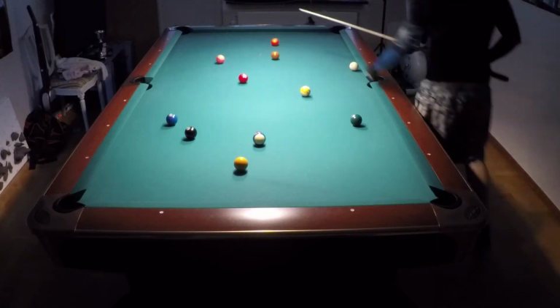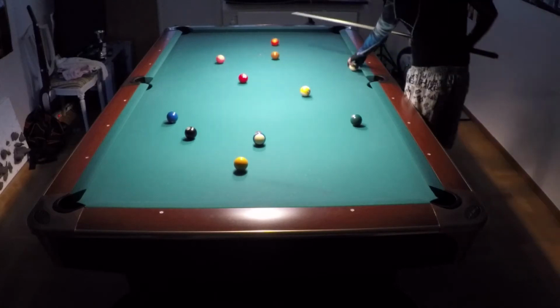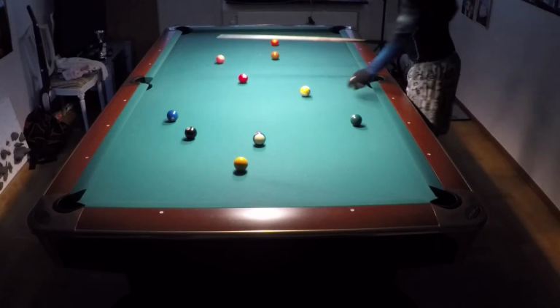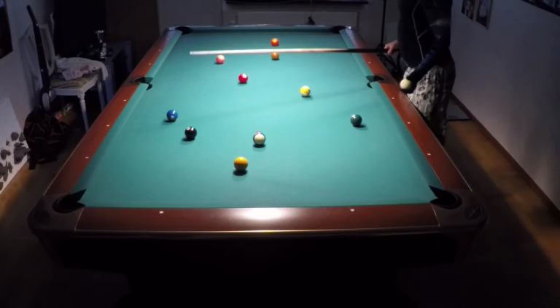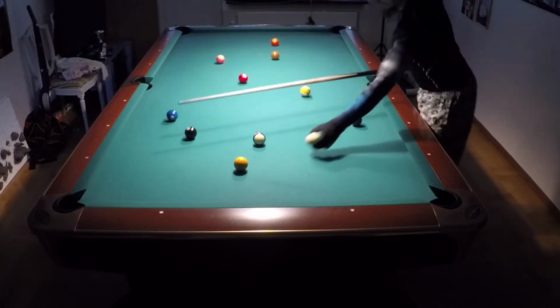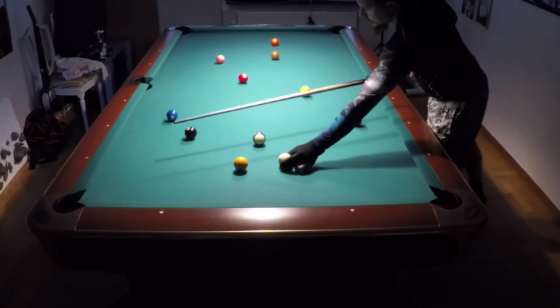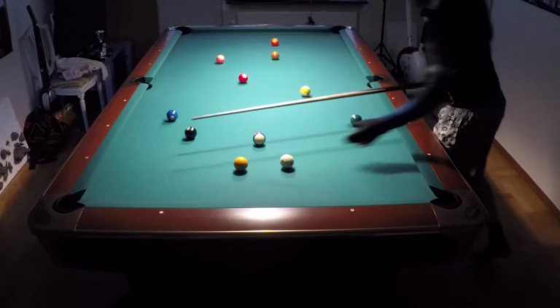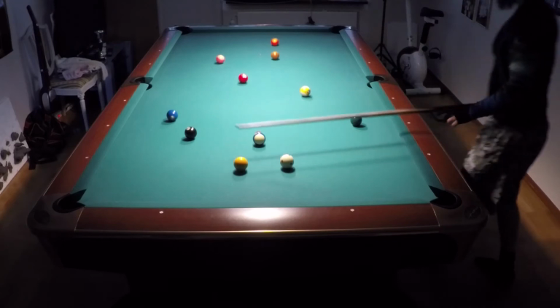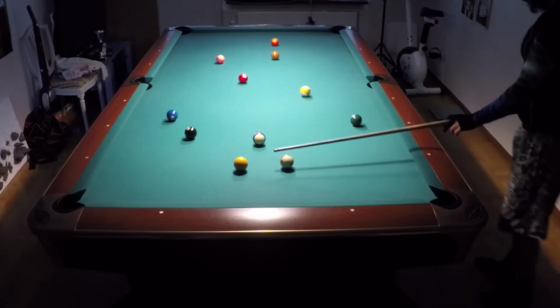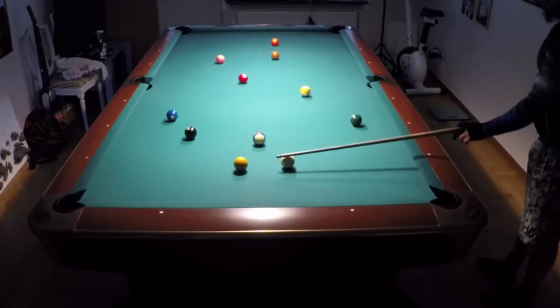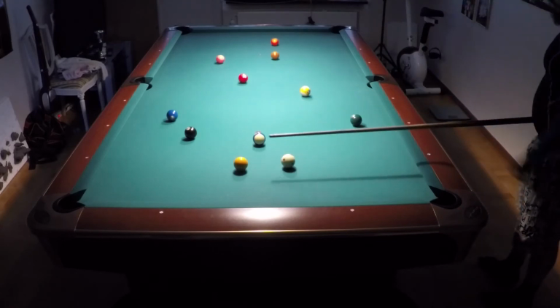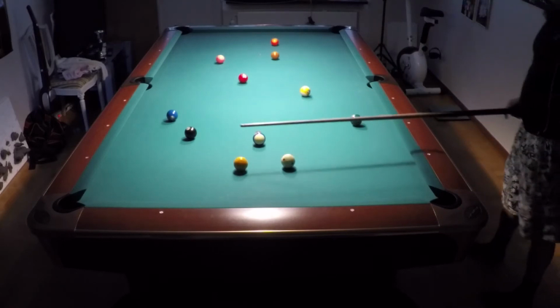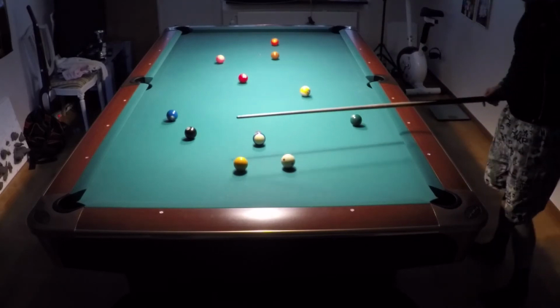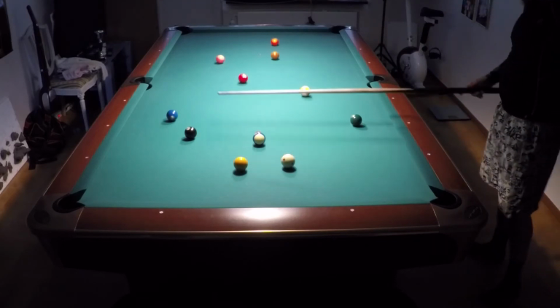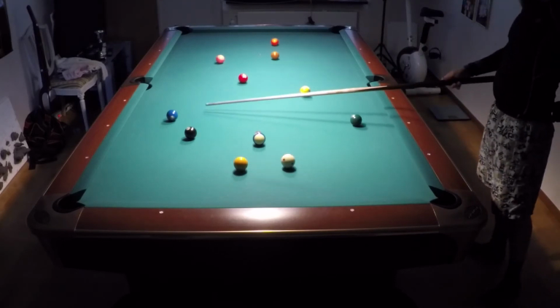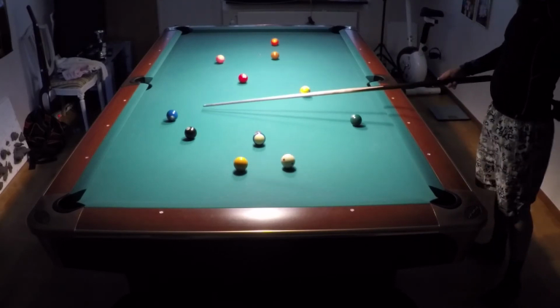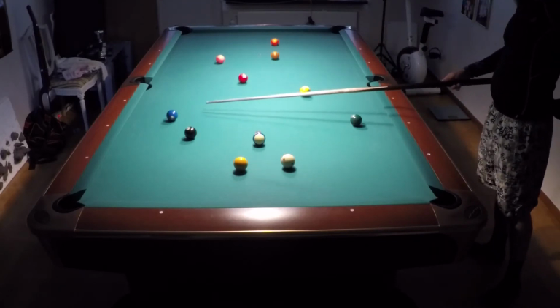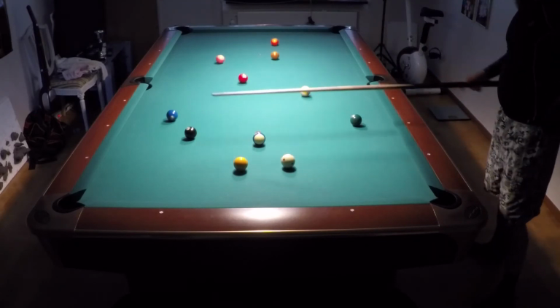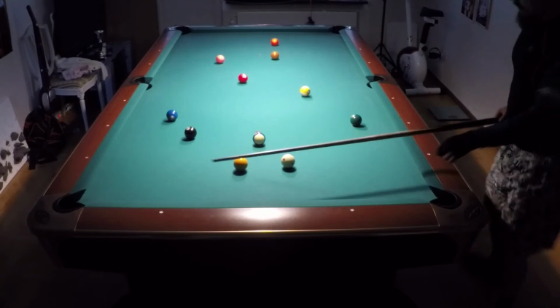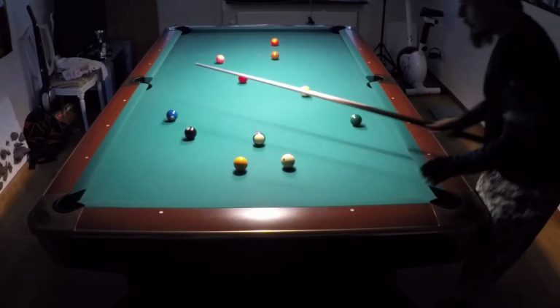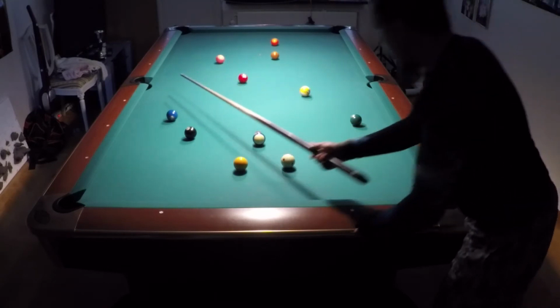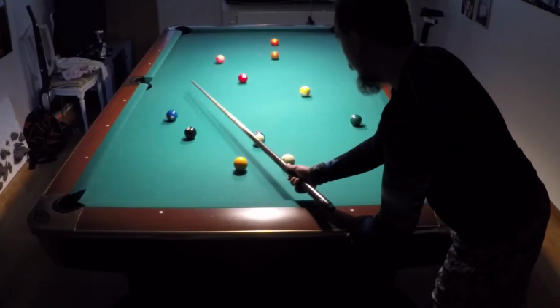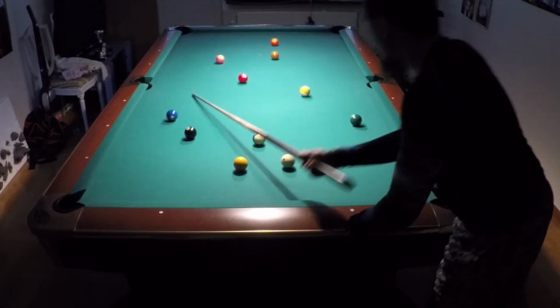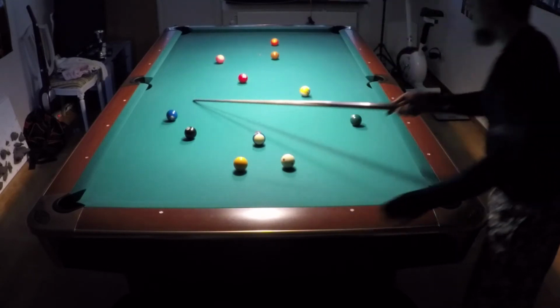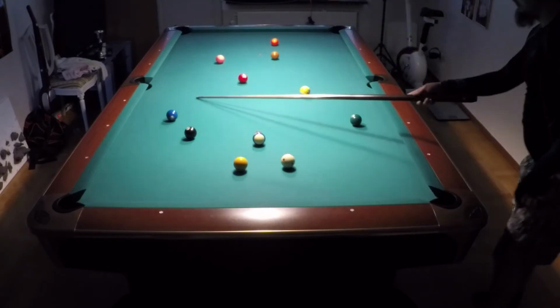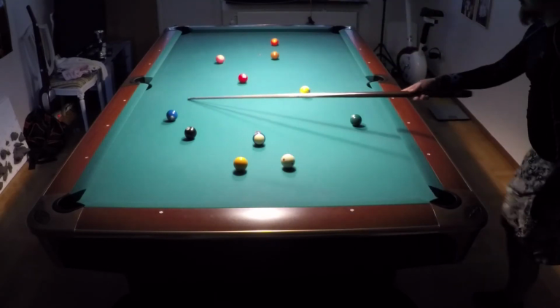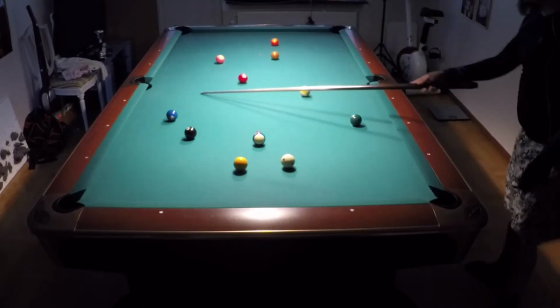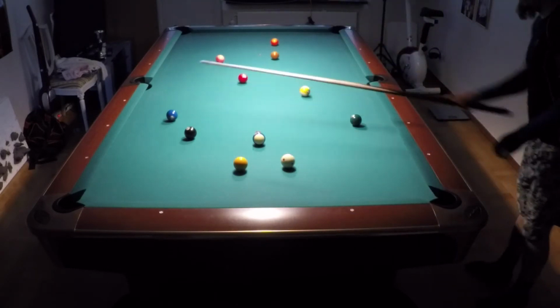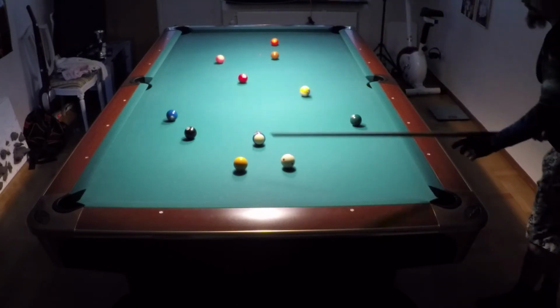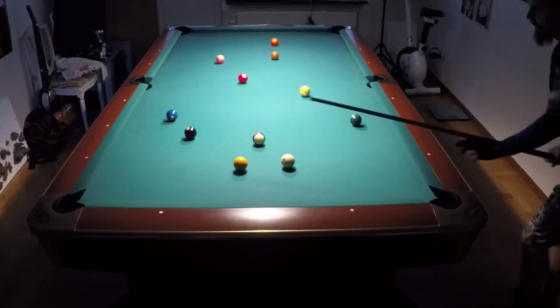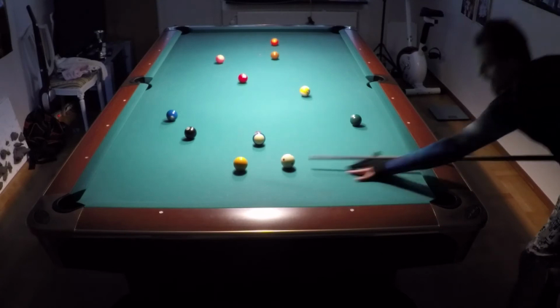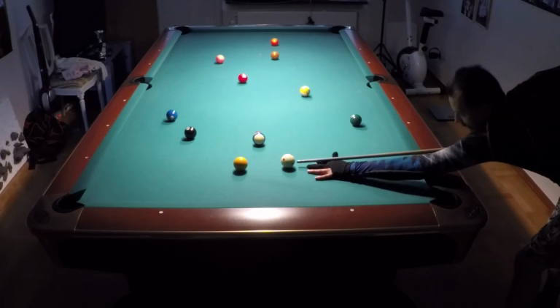Hello, we will play some ten-ball and we have a simple position here. Now we want to play position for the two ball, so we will just go straight up with the cue ball and start somewhere here. Let's do that.